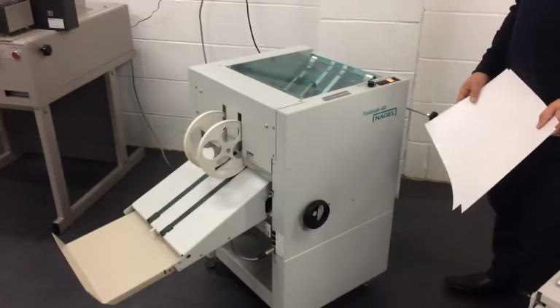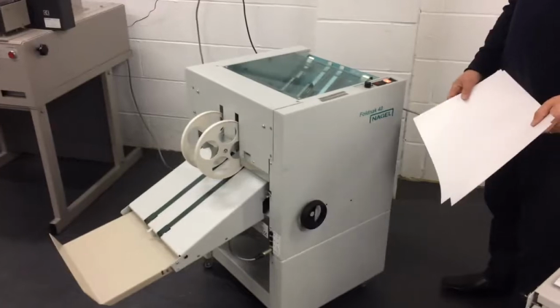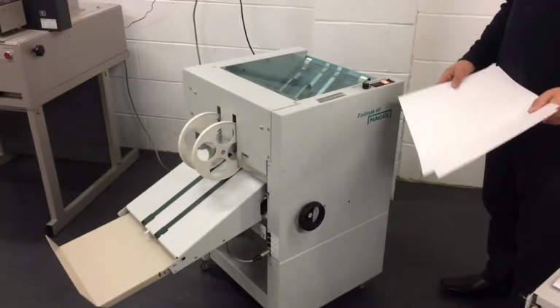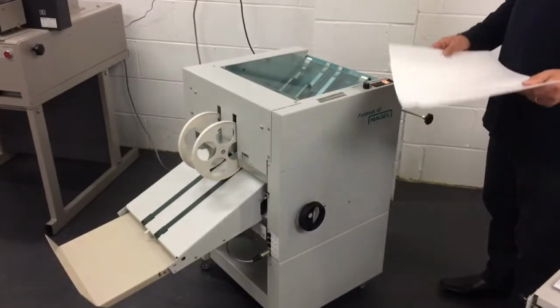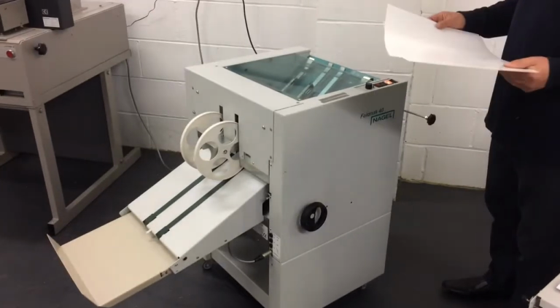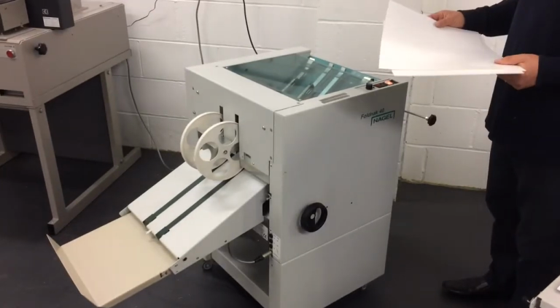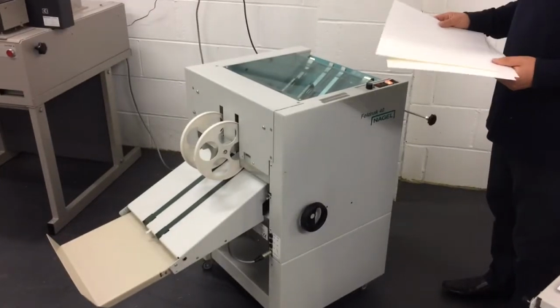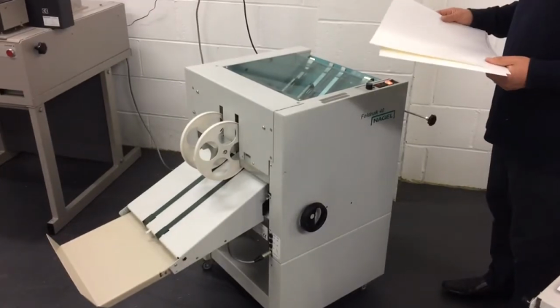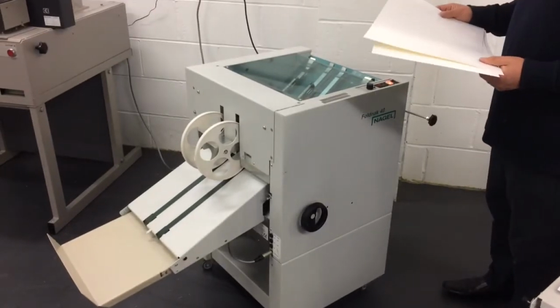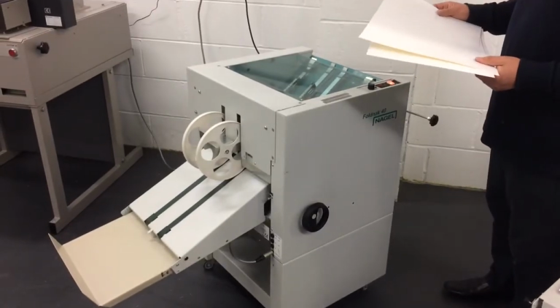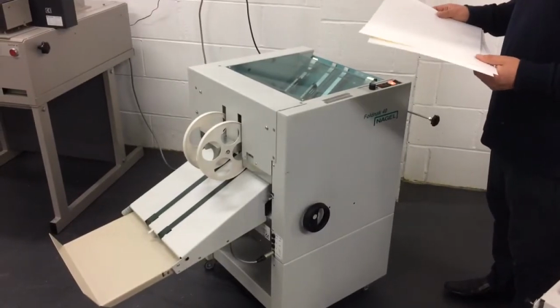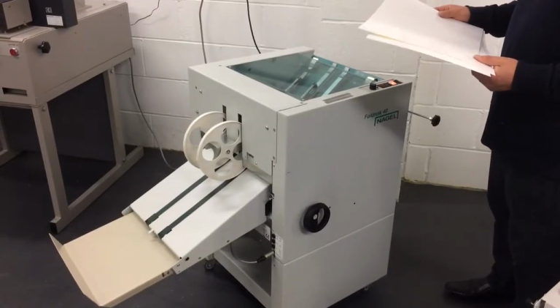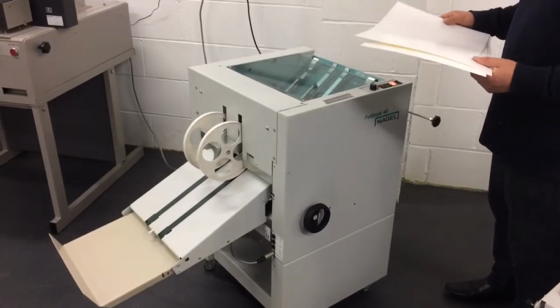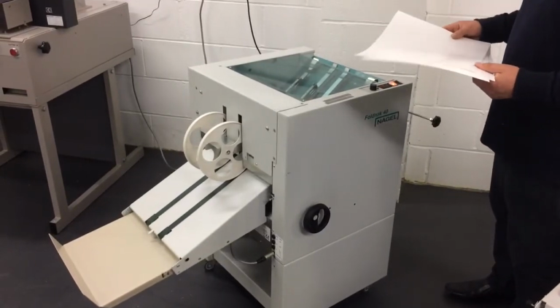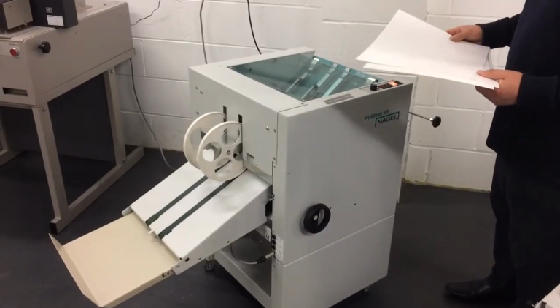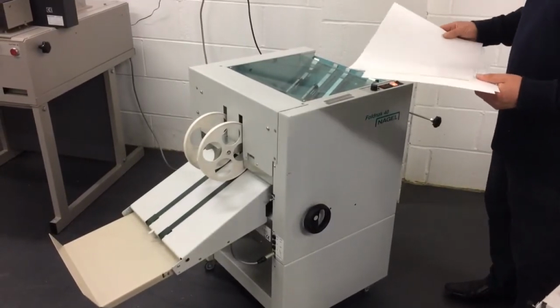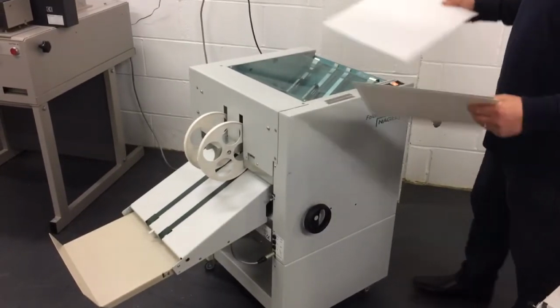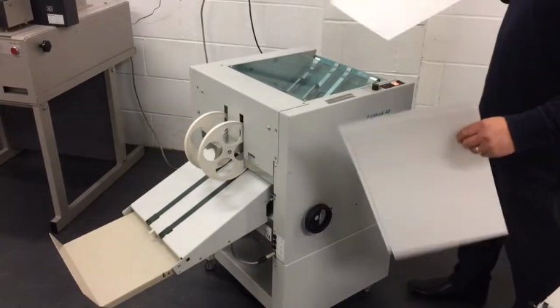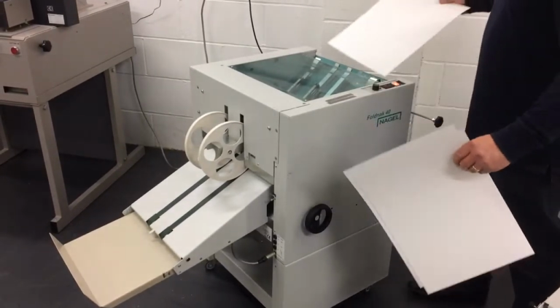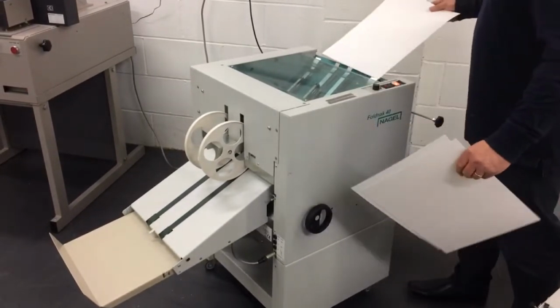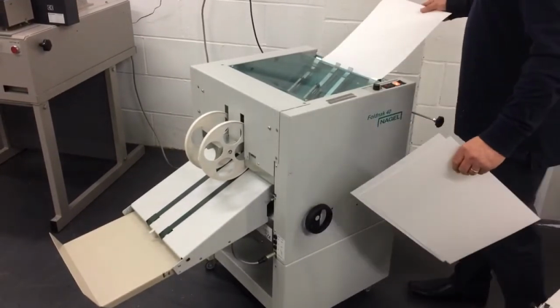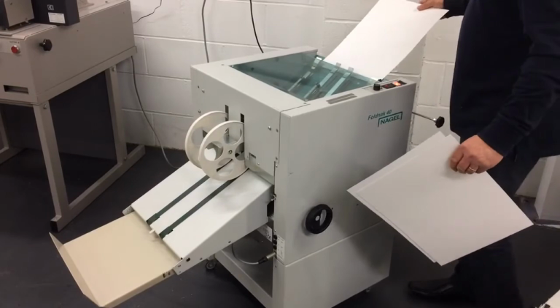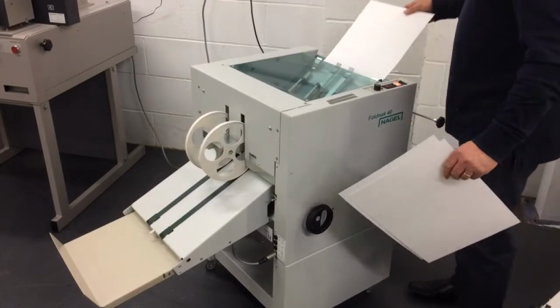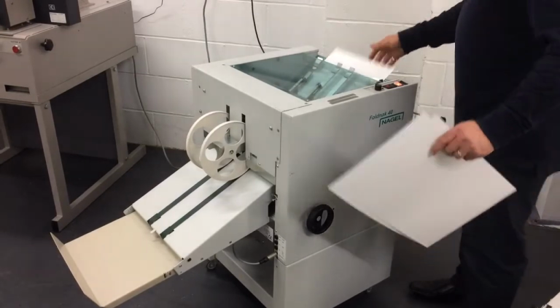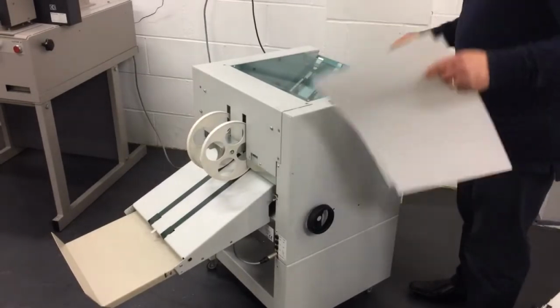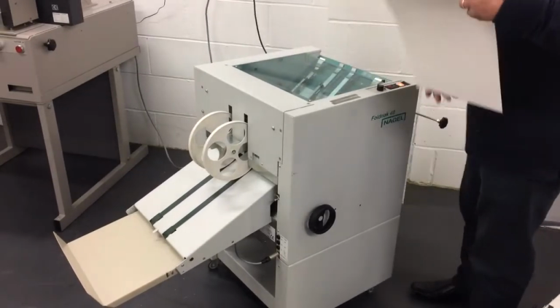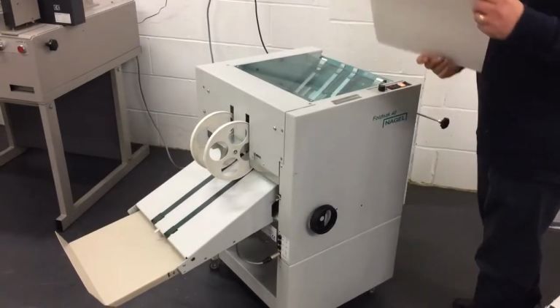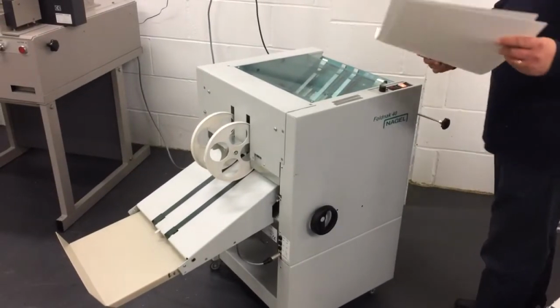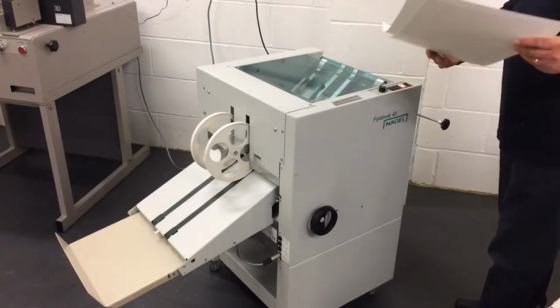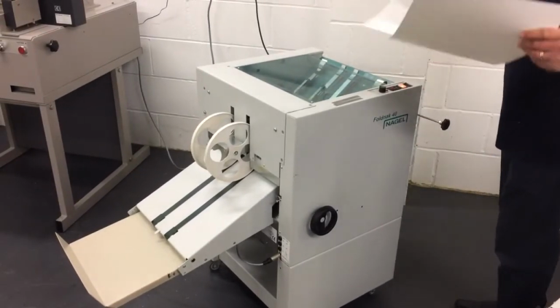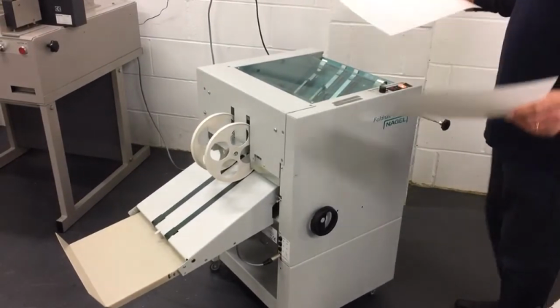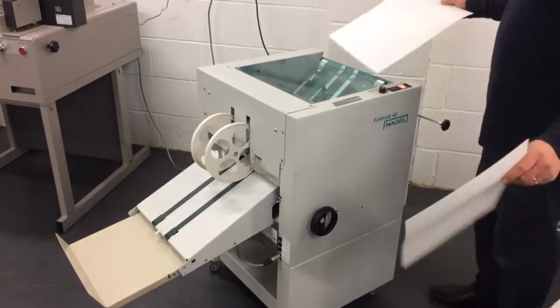Here we're folding 400 GSM parts to A4. Simply put the grease in.